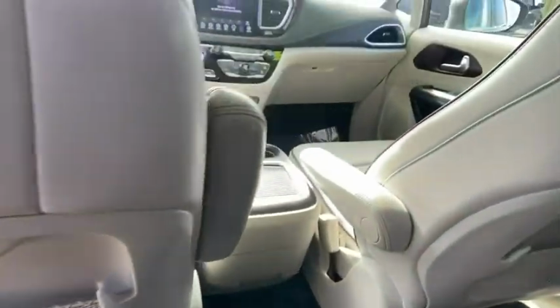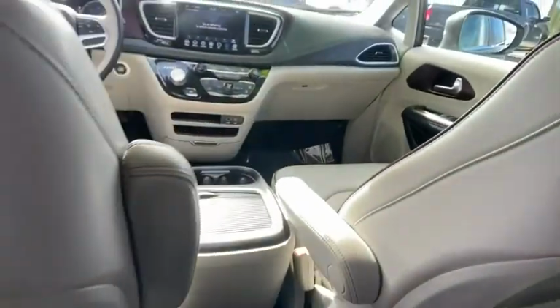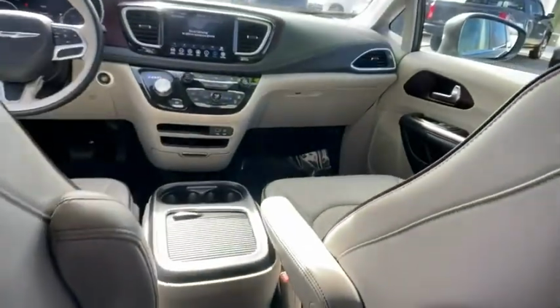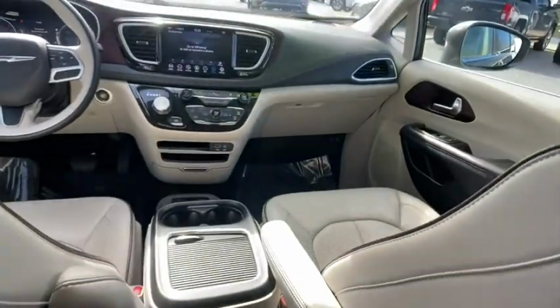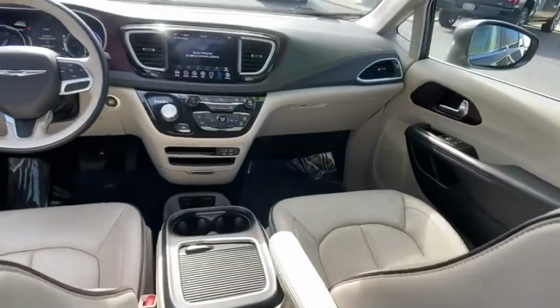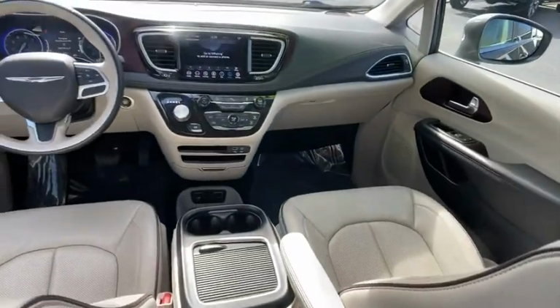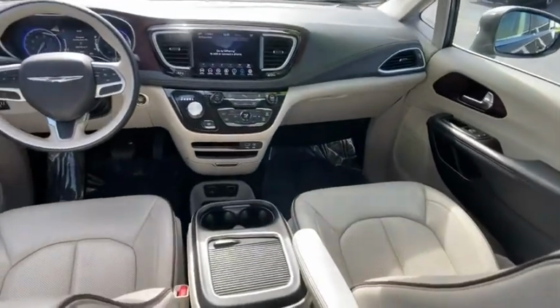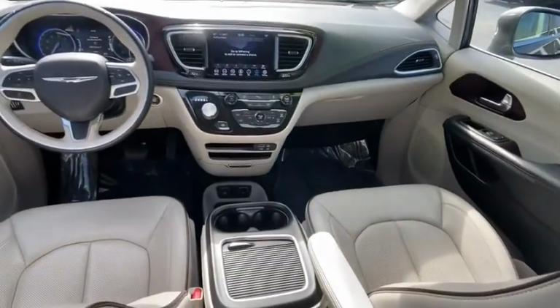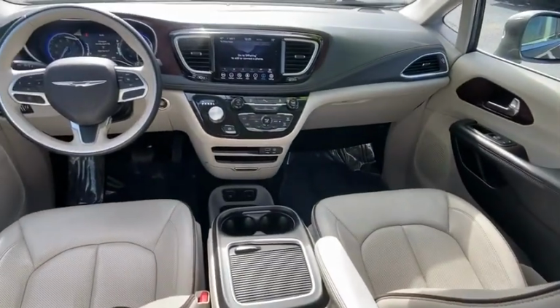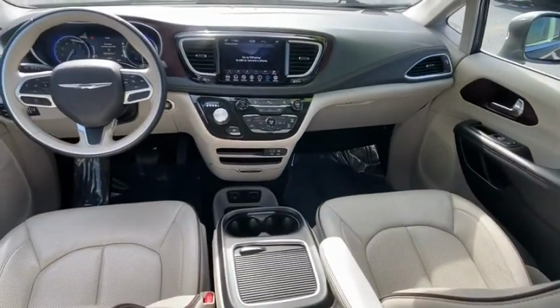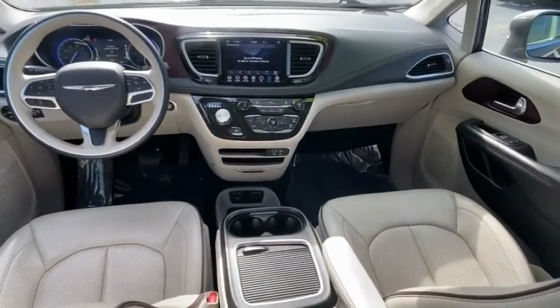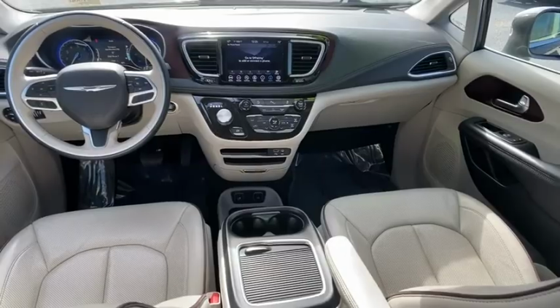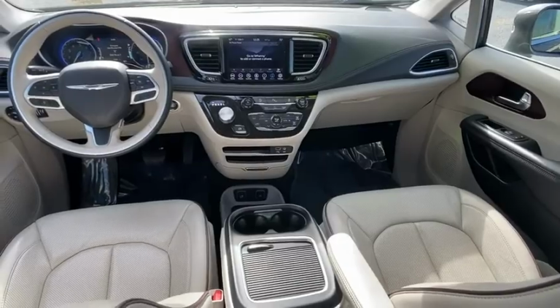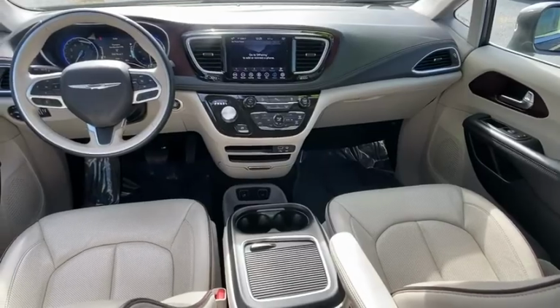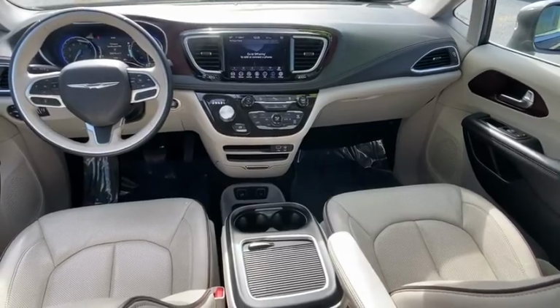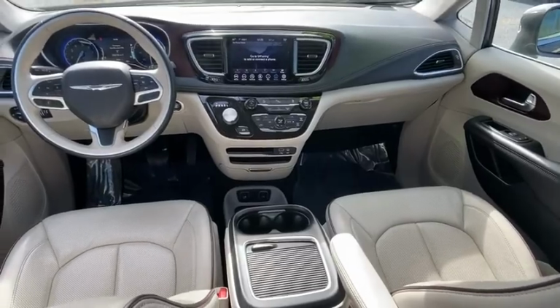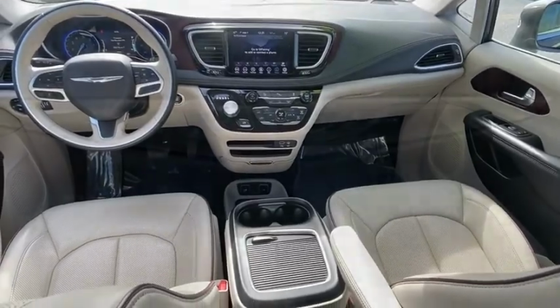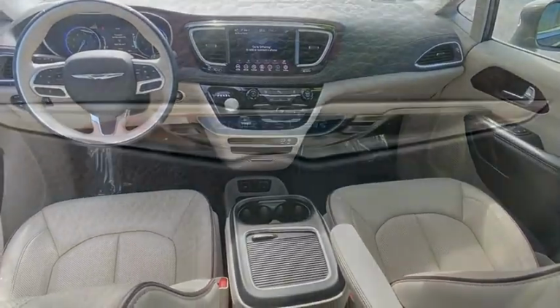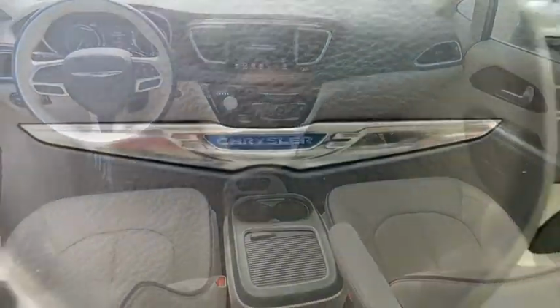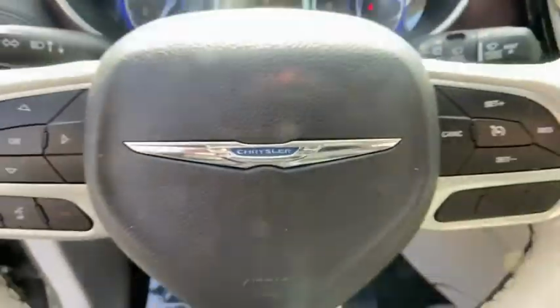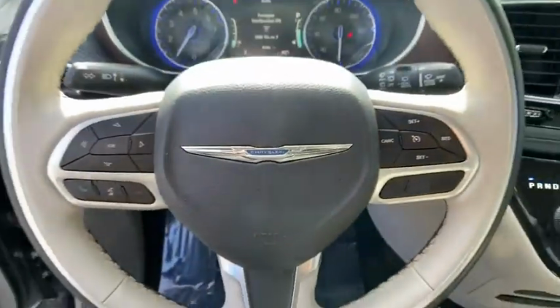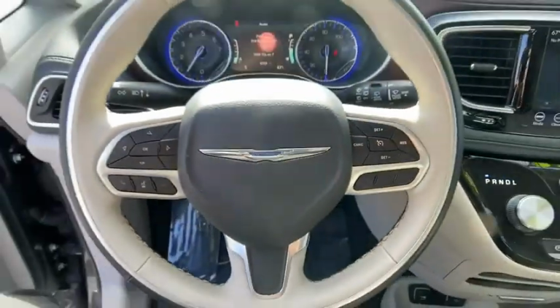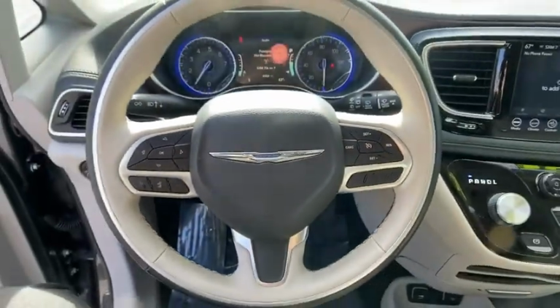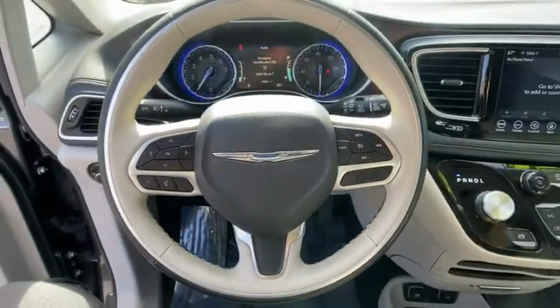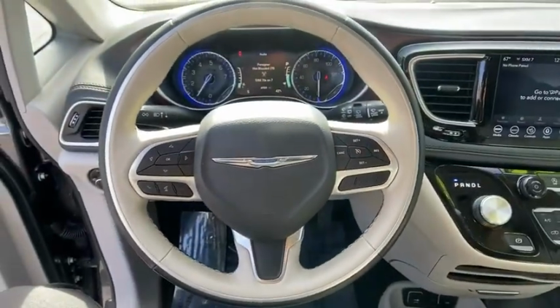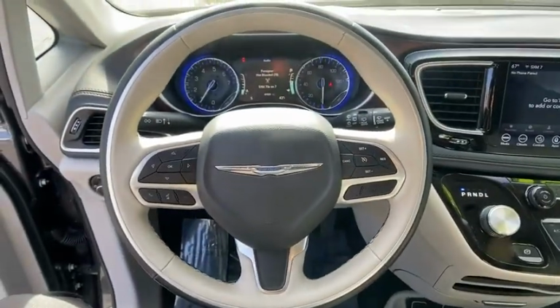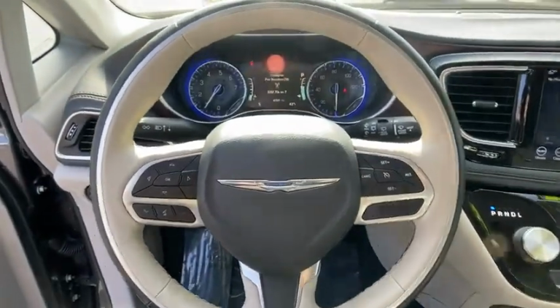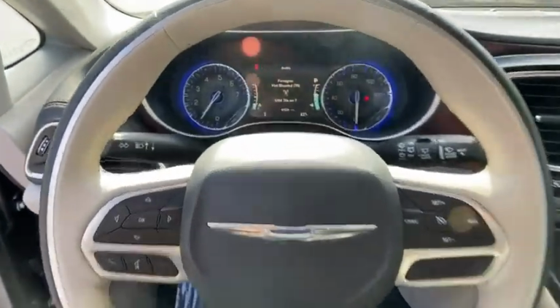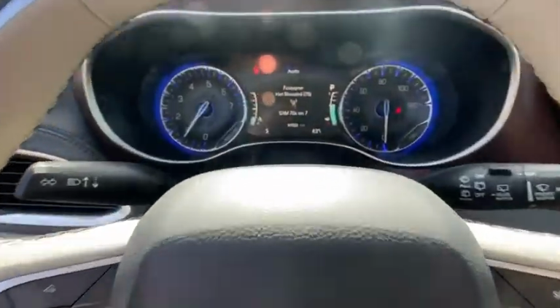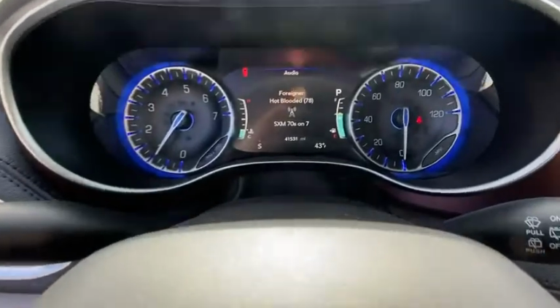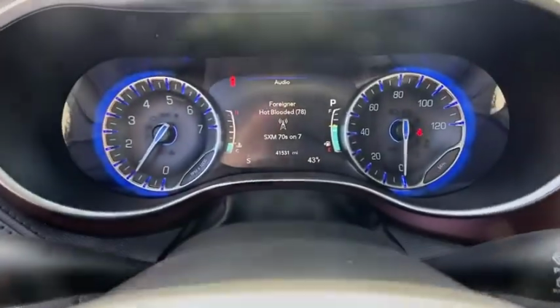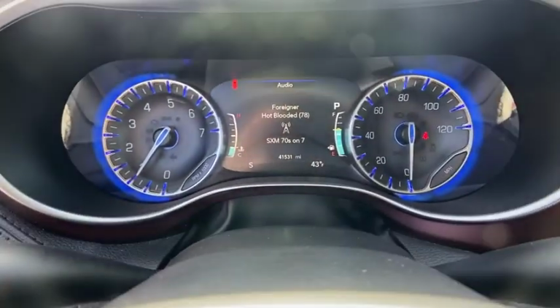power windows, security system, fog lights, trip computer, rear window defroster, heated front seat, electronic stability control, power moonroof.